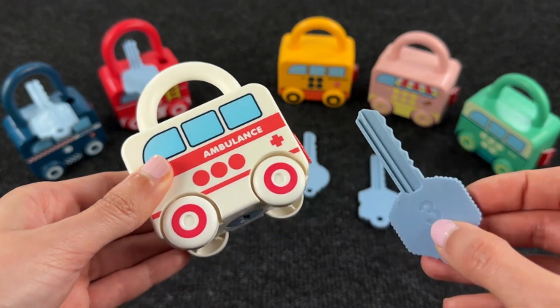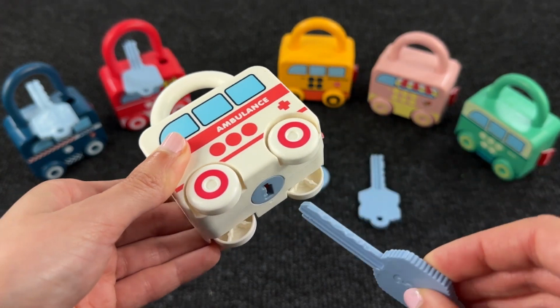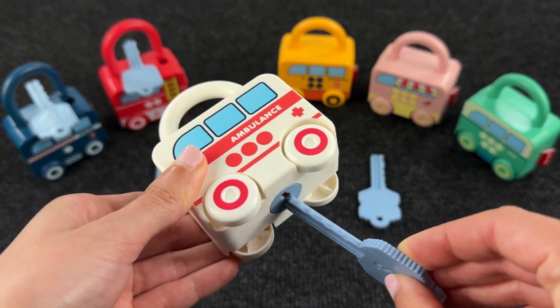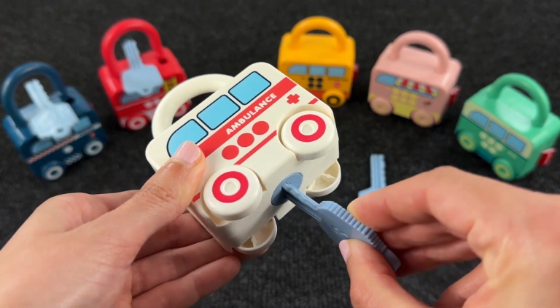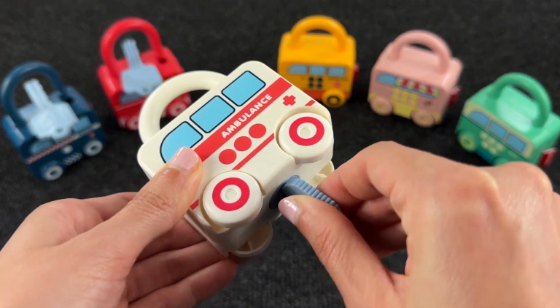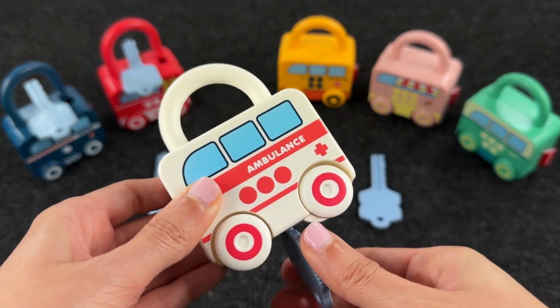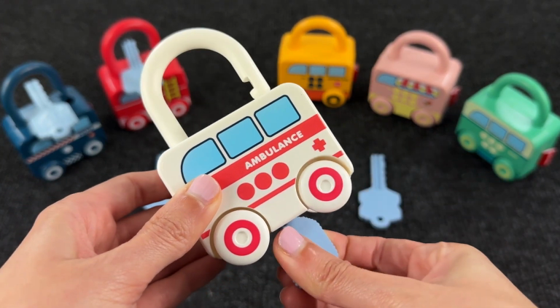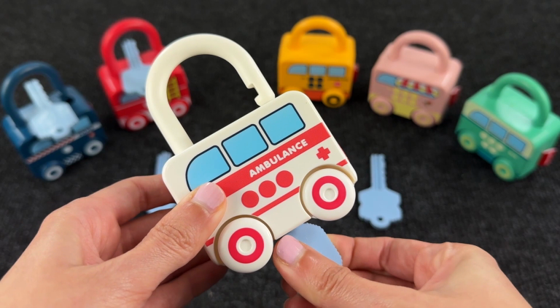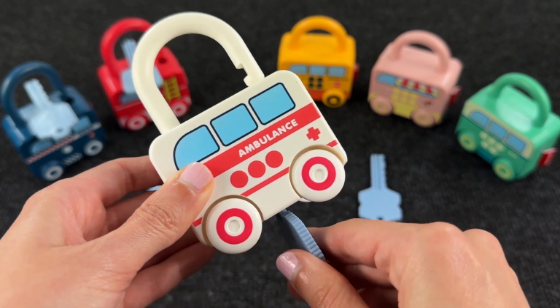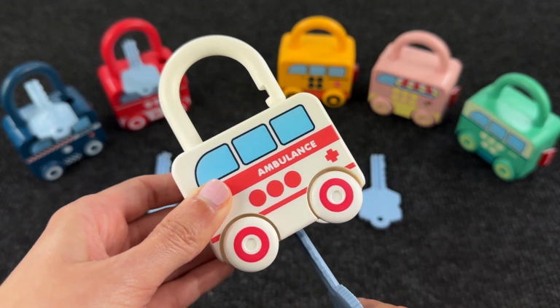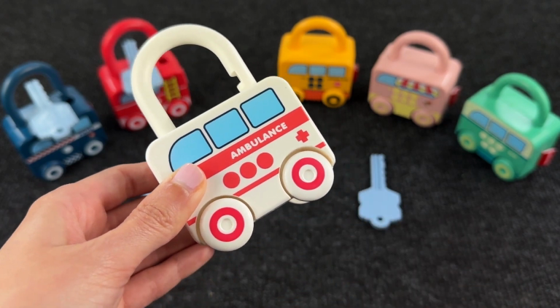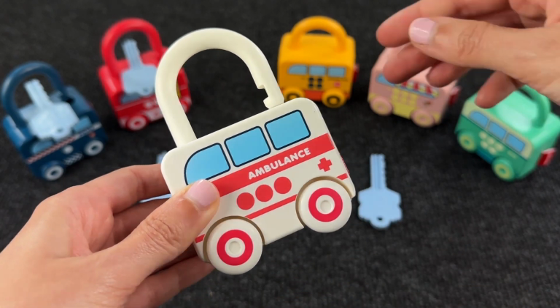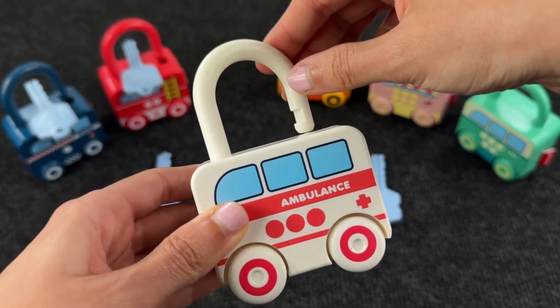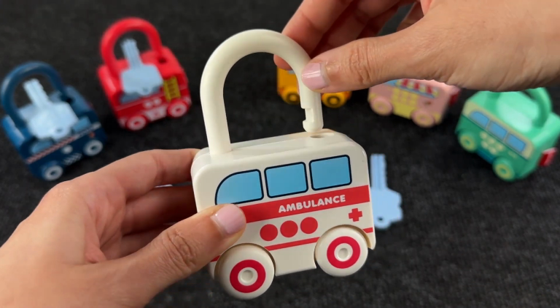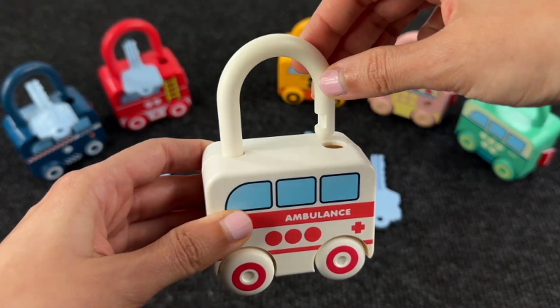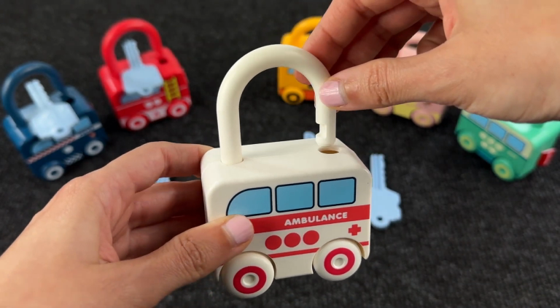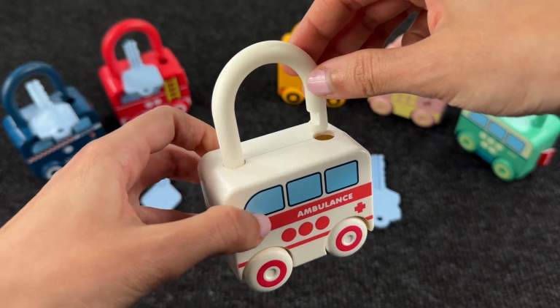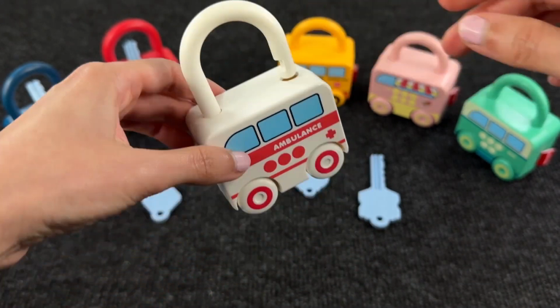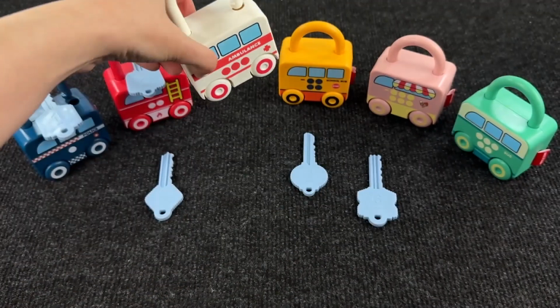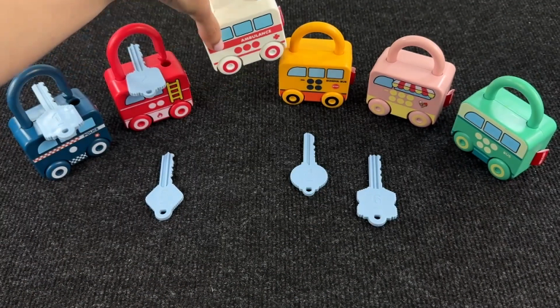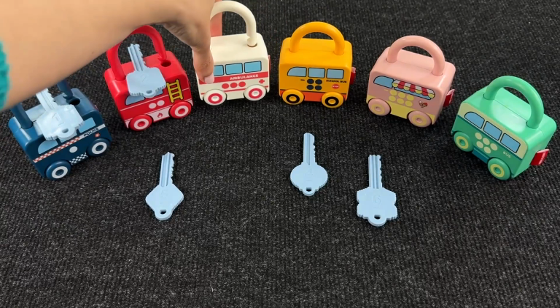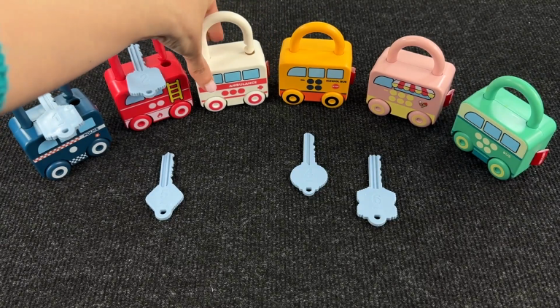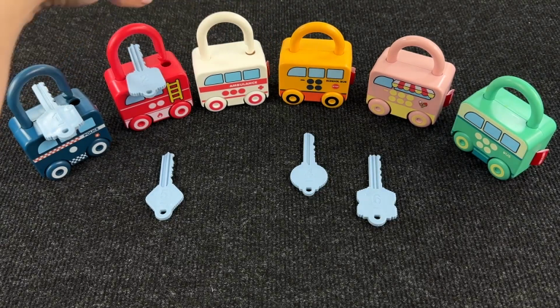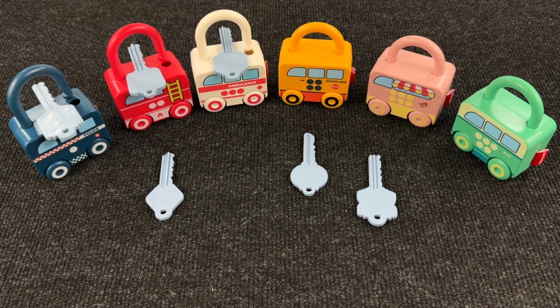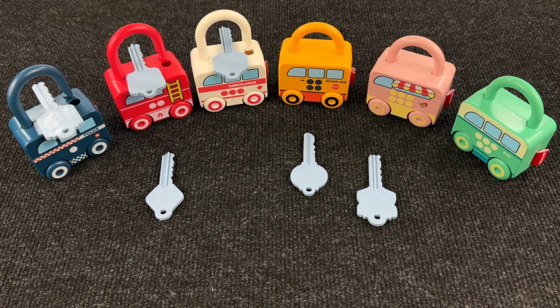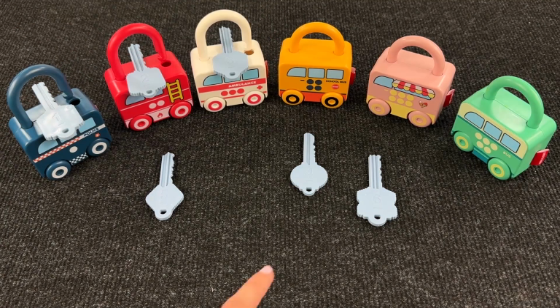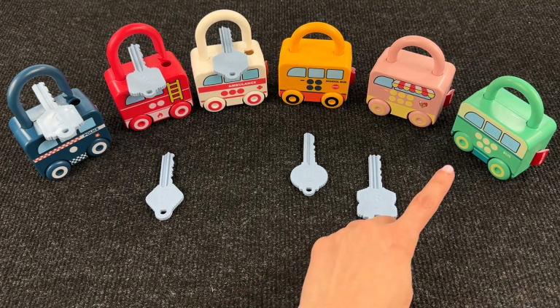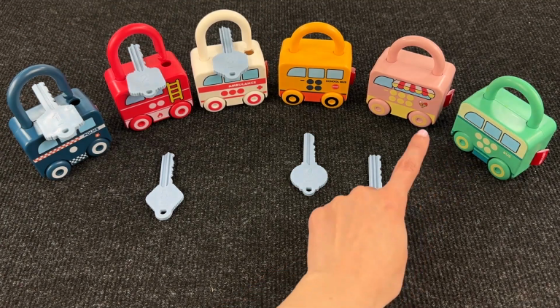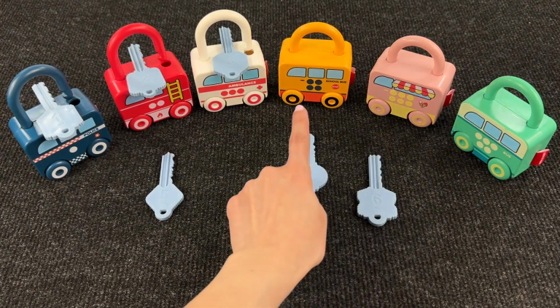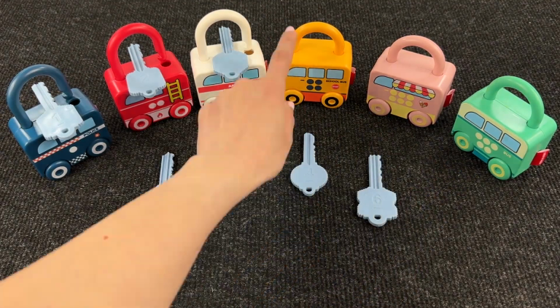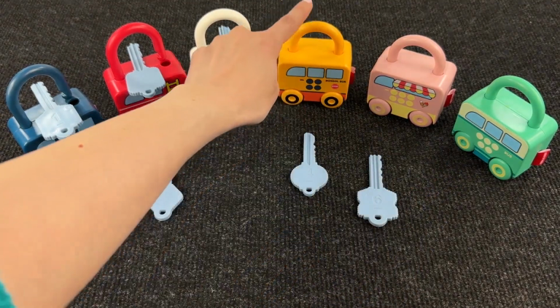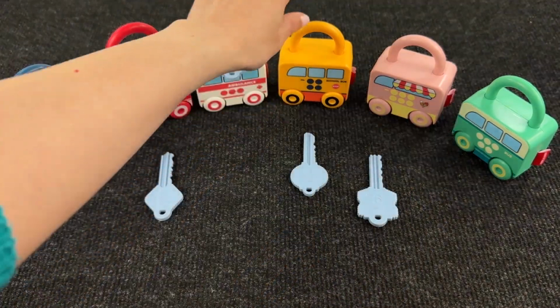Let's check if it's working! Great — we unlock the ambulance! Let's put it here! Now let's go check on this lock!